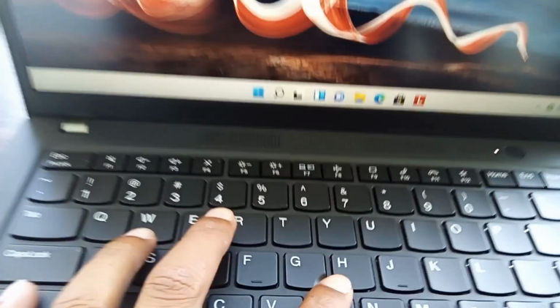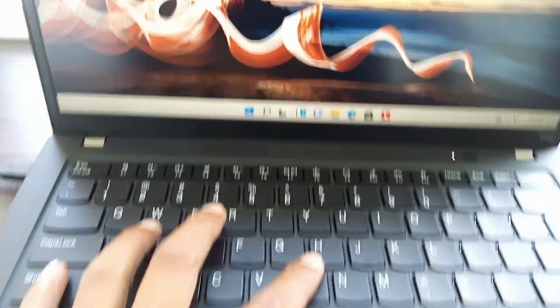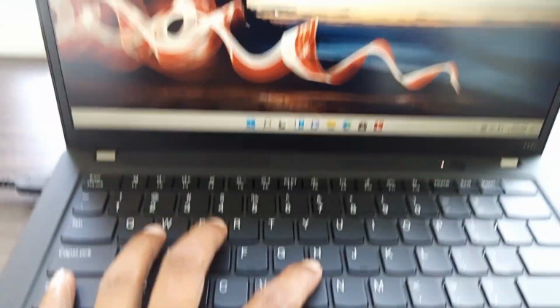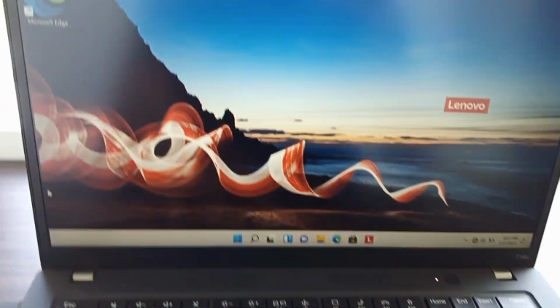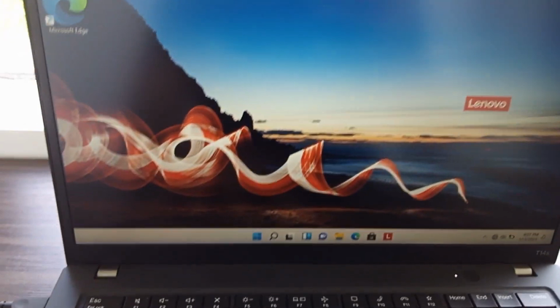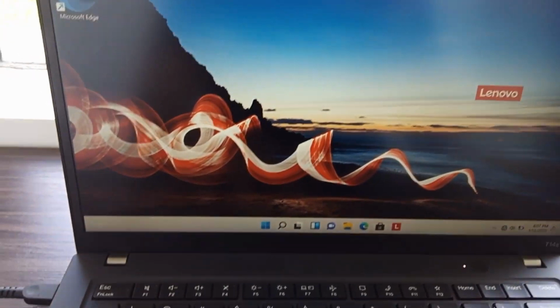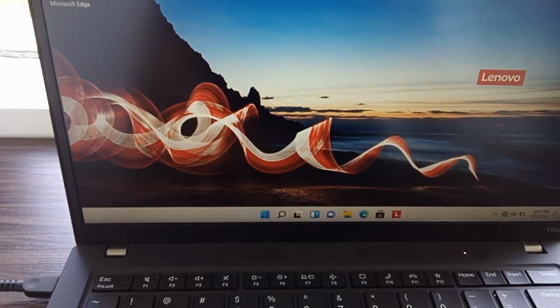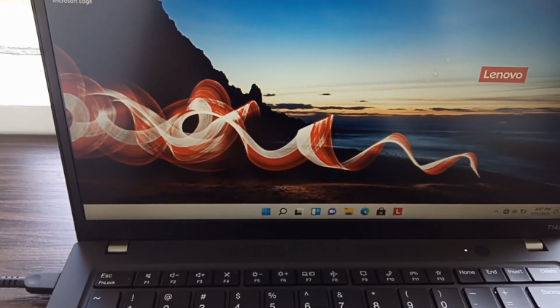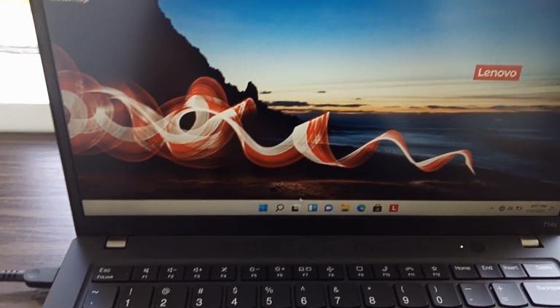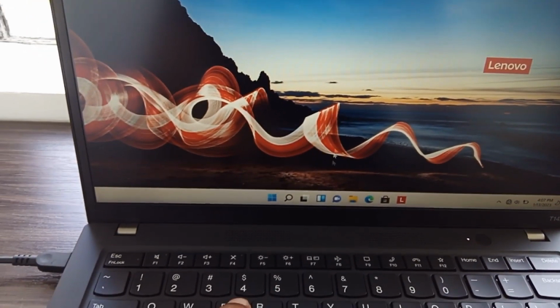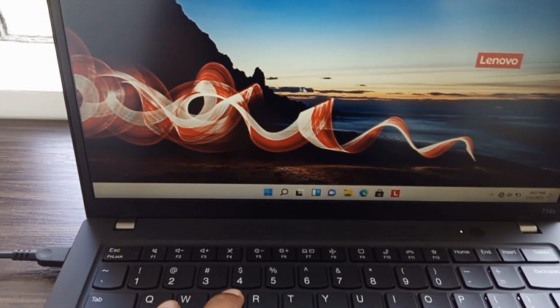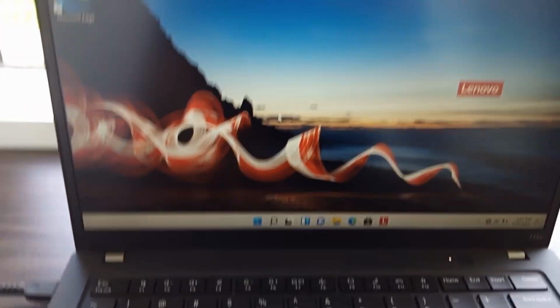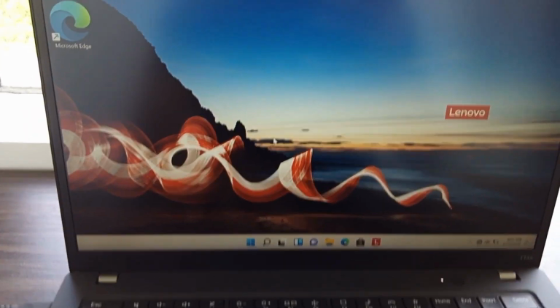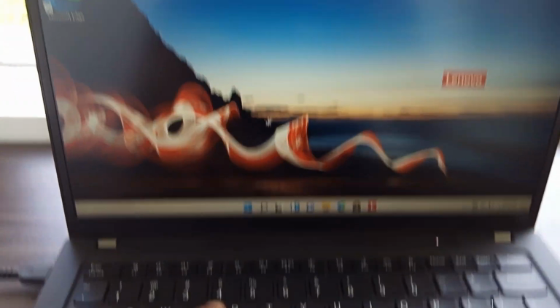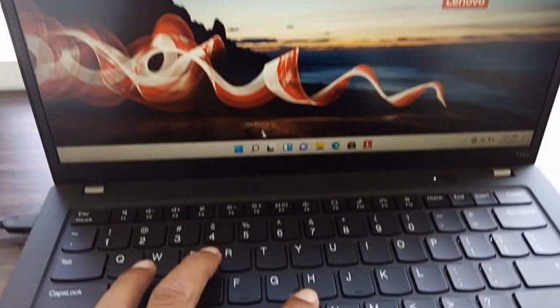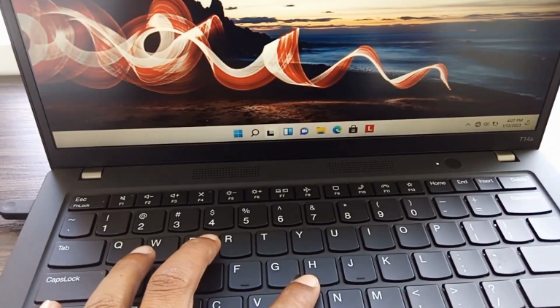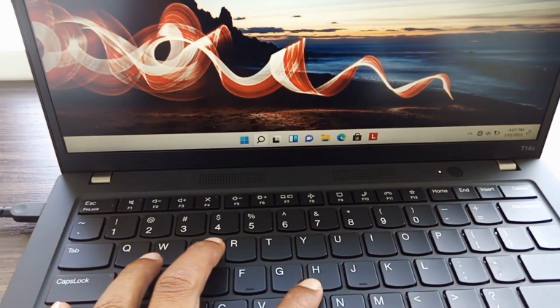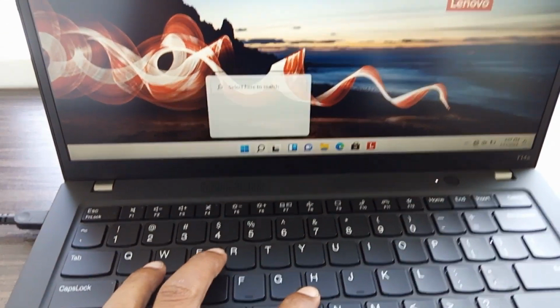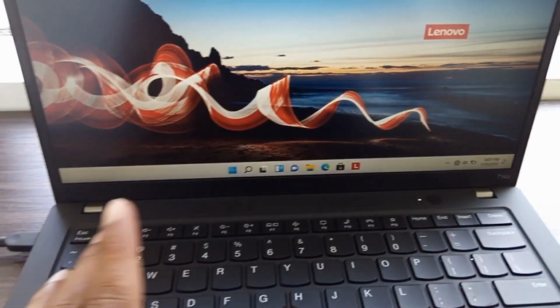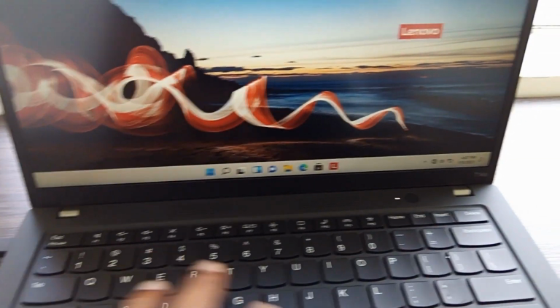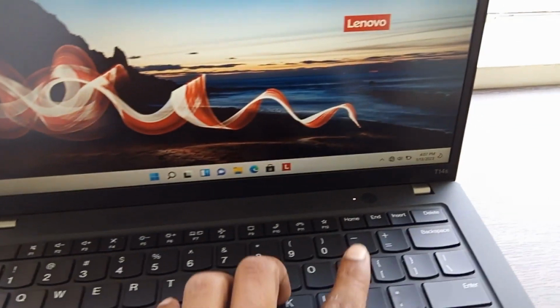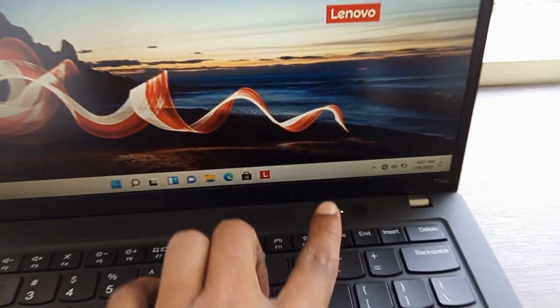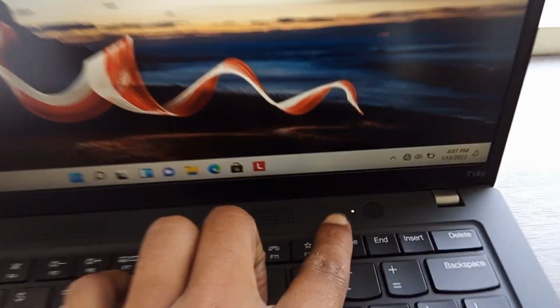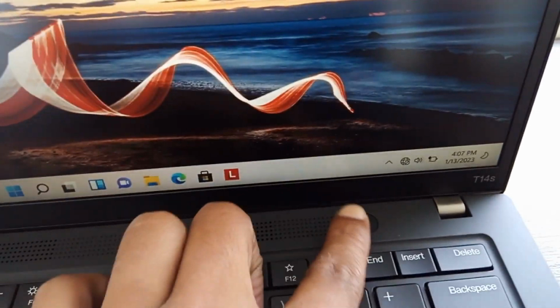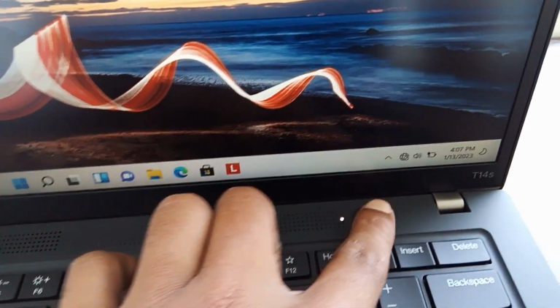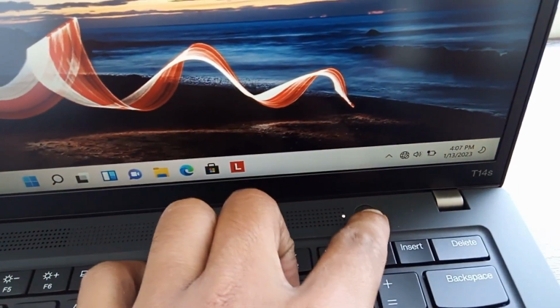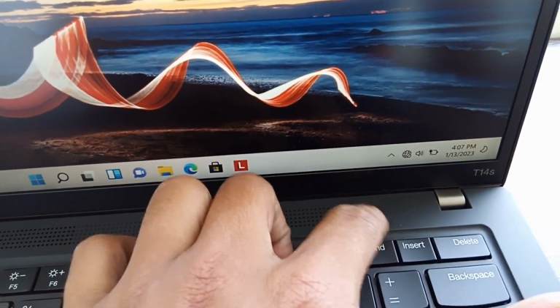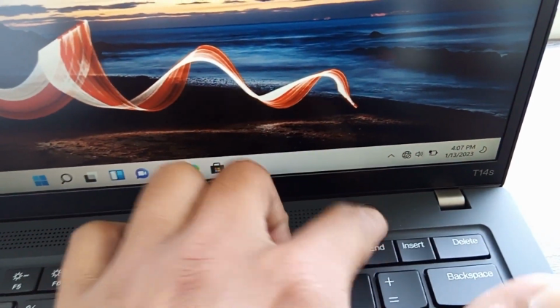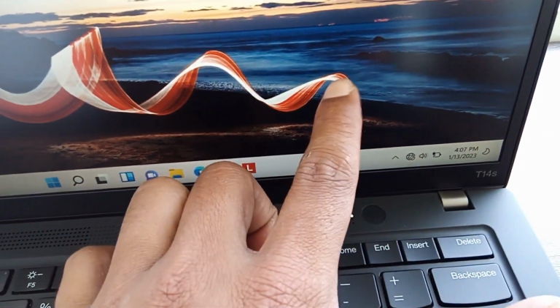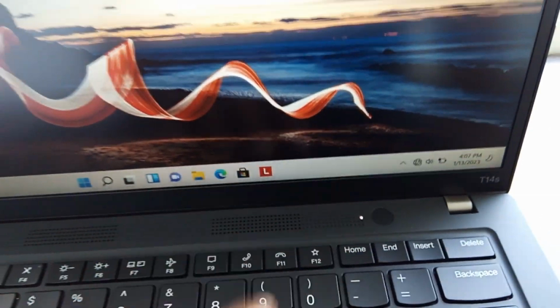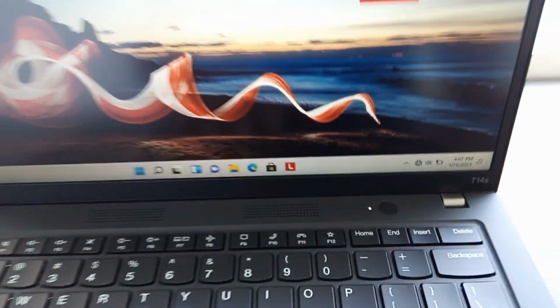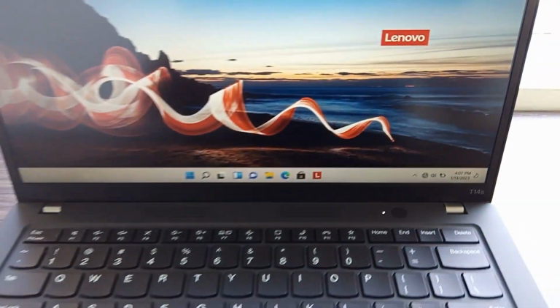They also have a trackpoint. I'm not a fan of the trackpoint actually. But this is a special one — the fingerprint sensor is also built into the power button.